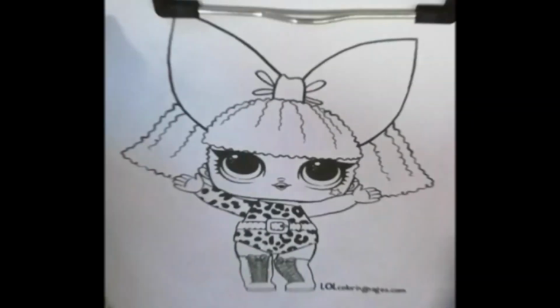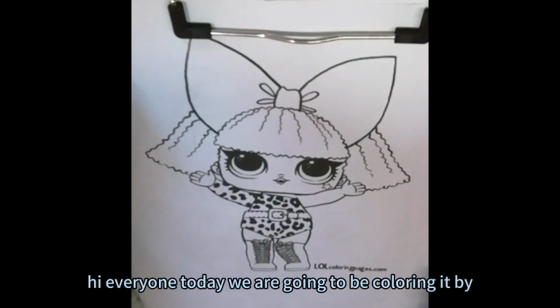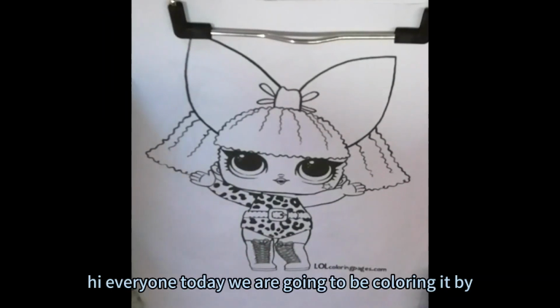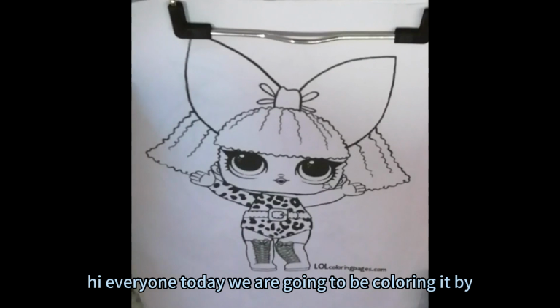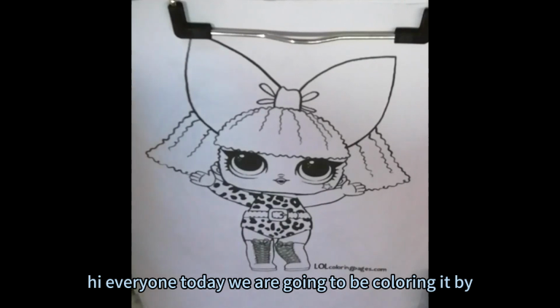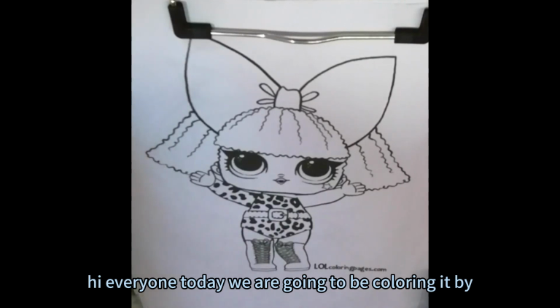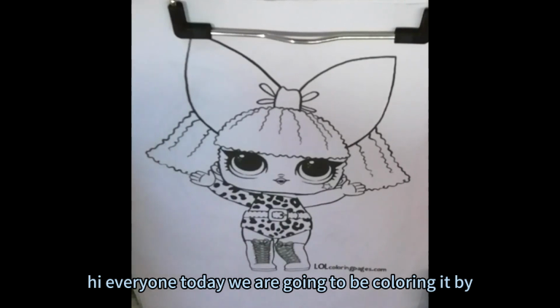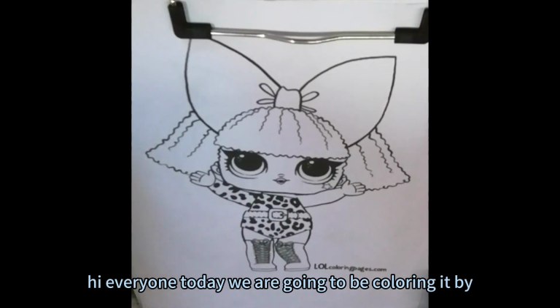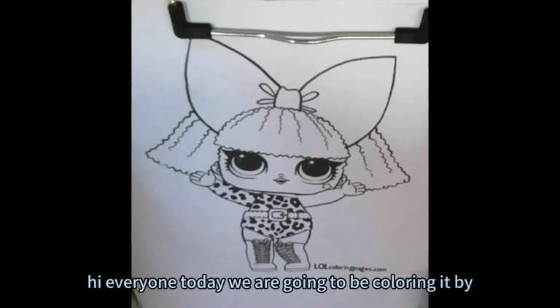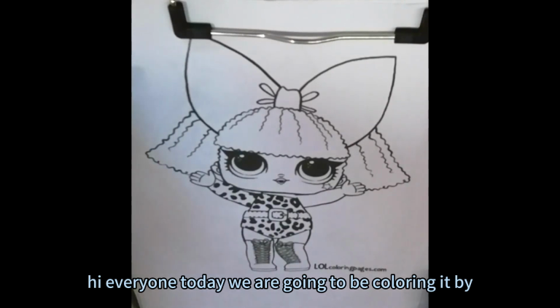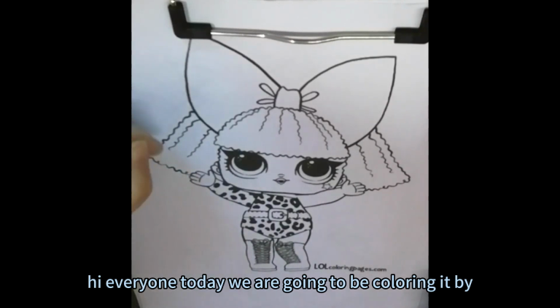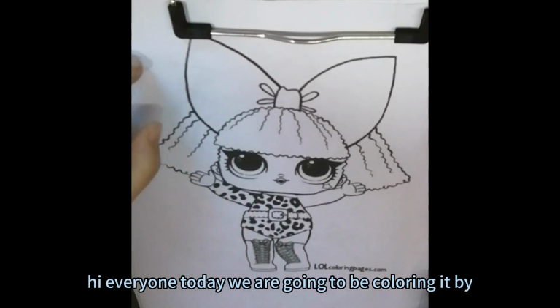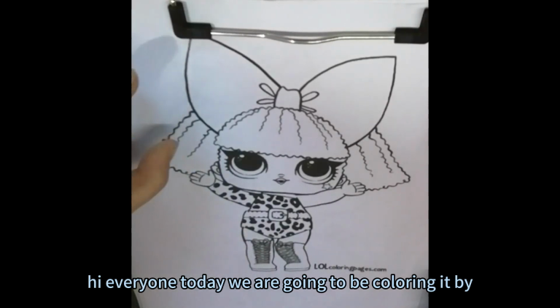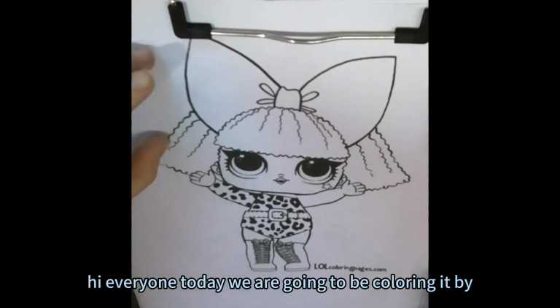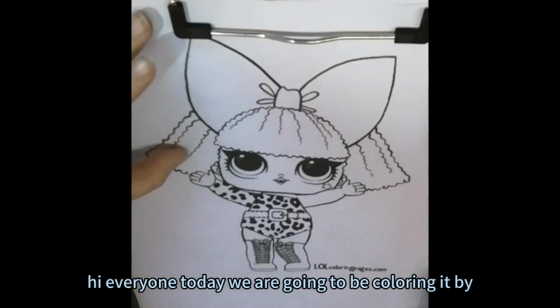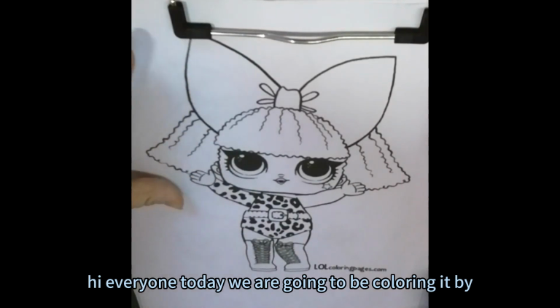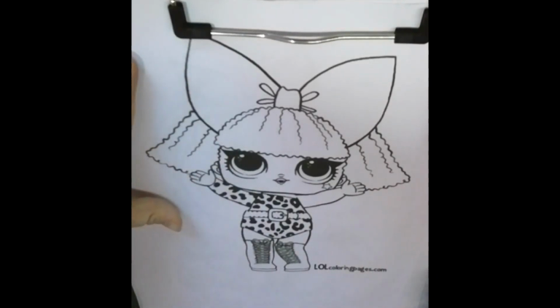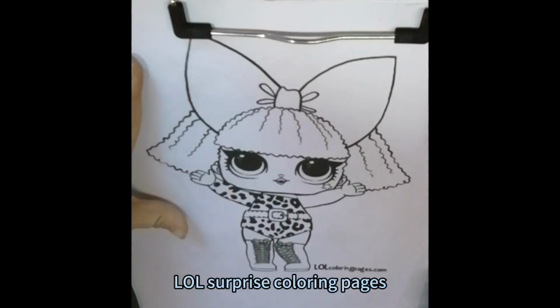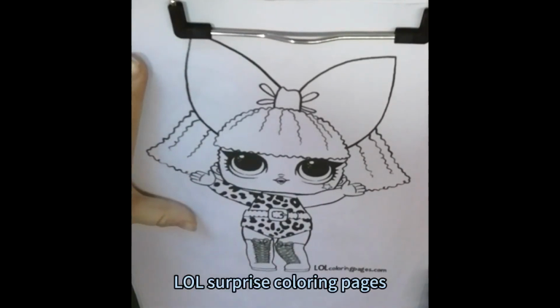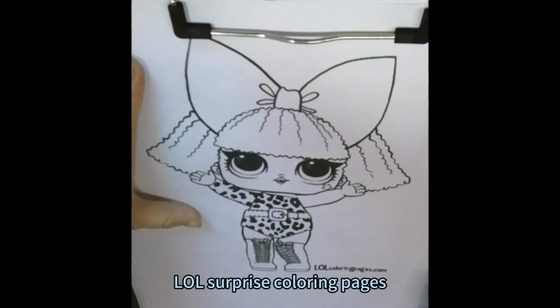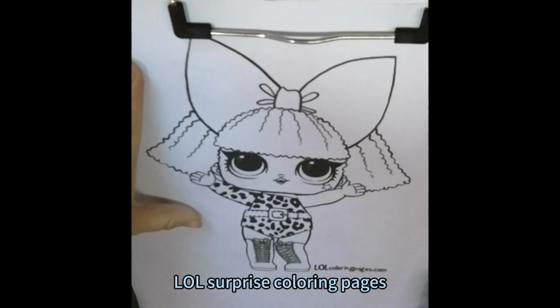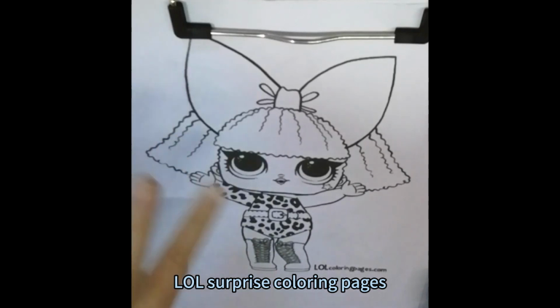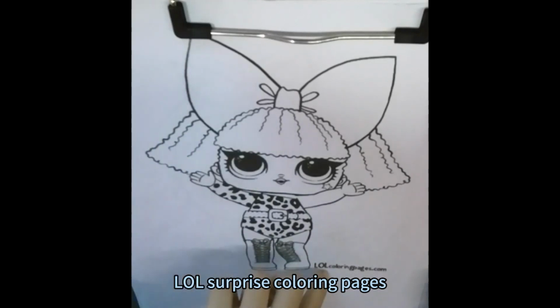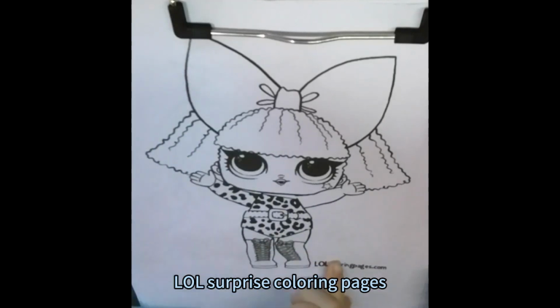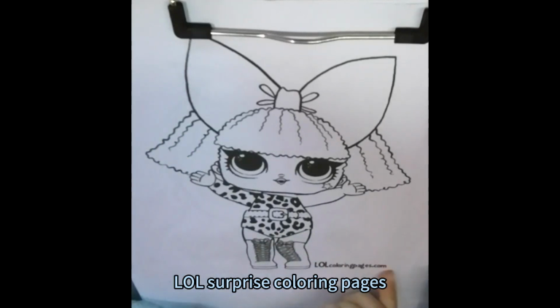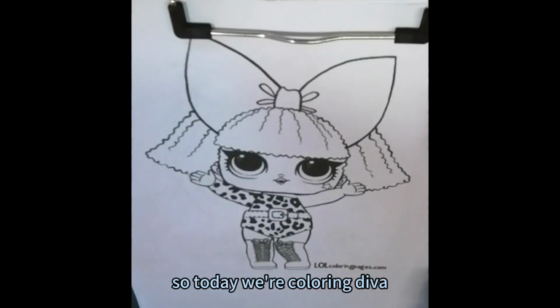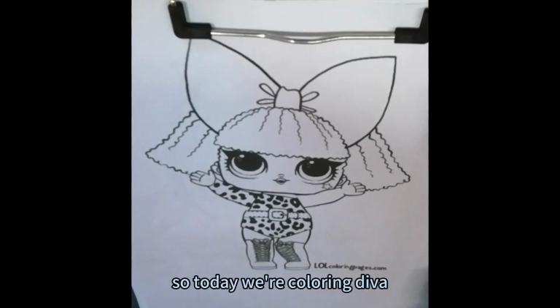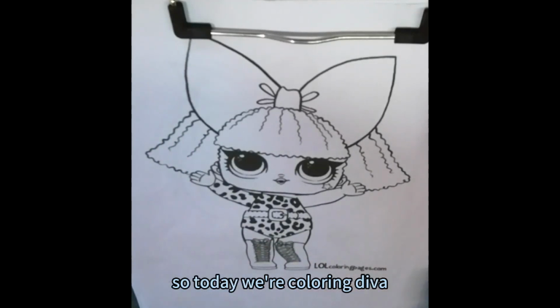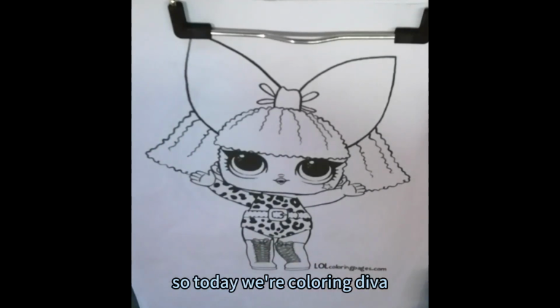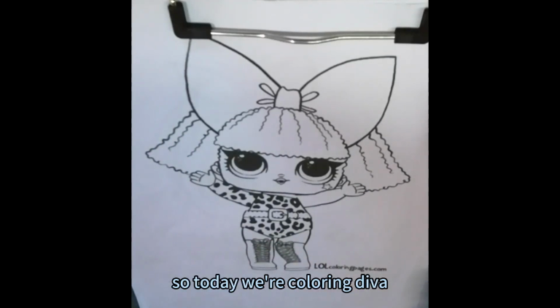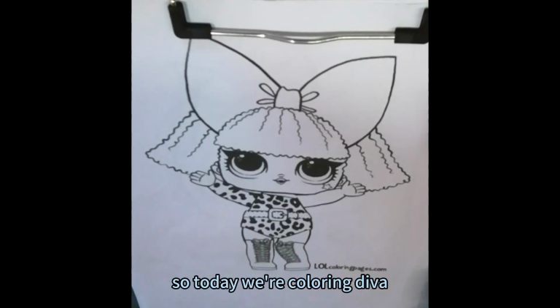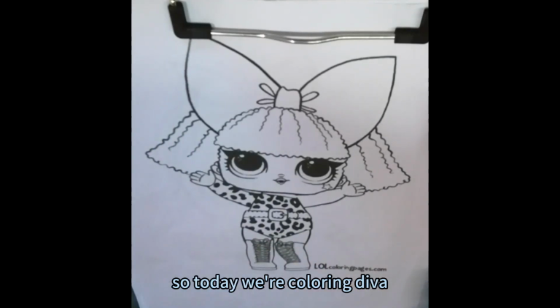Hi everyone! Today we are going to be coloring in my LOL Surprise coloring pages. Today we are coloring D.Va.